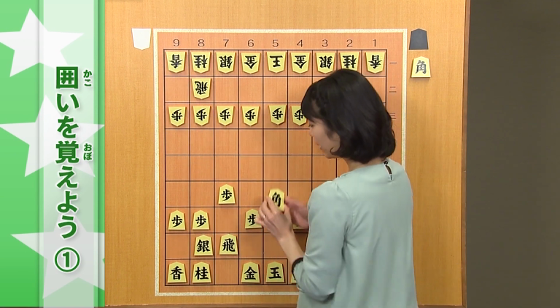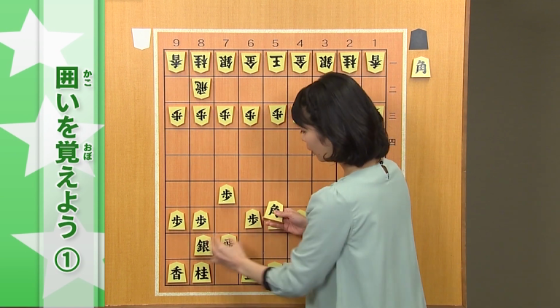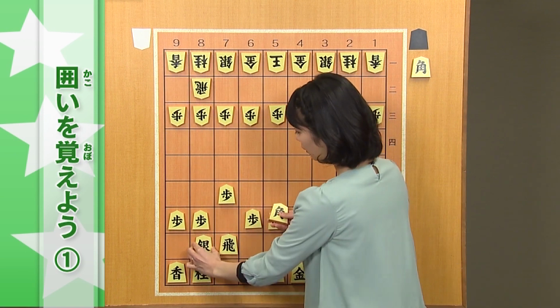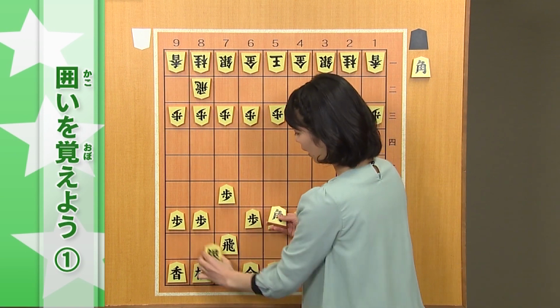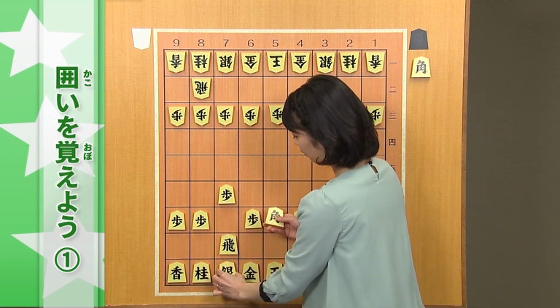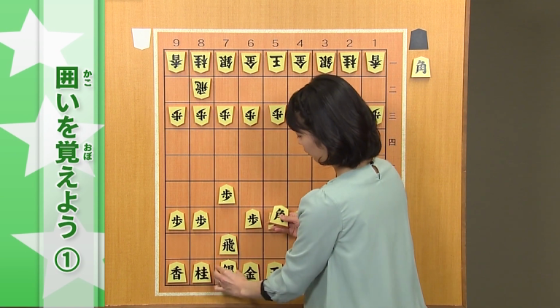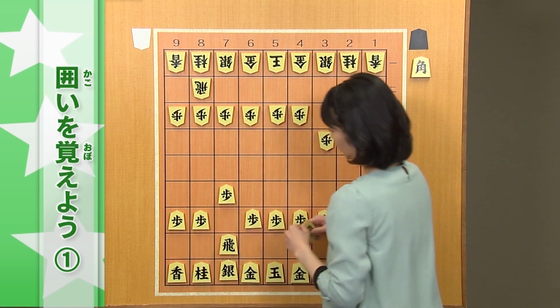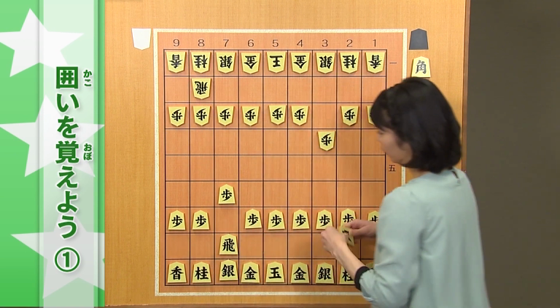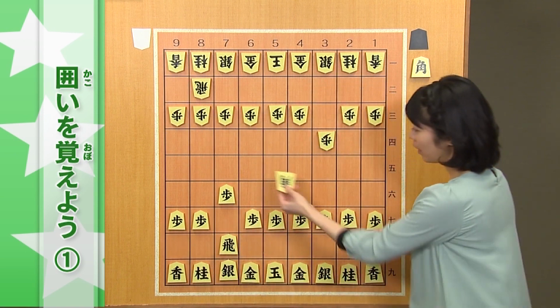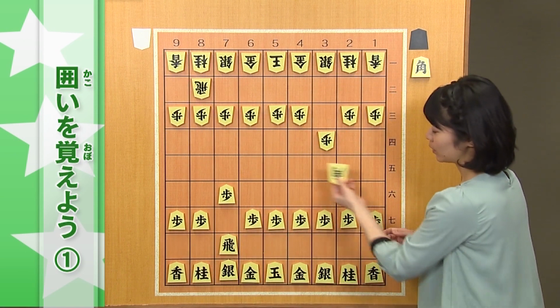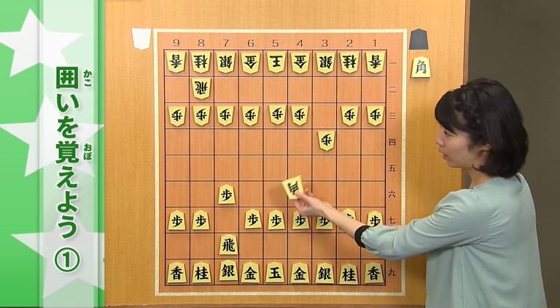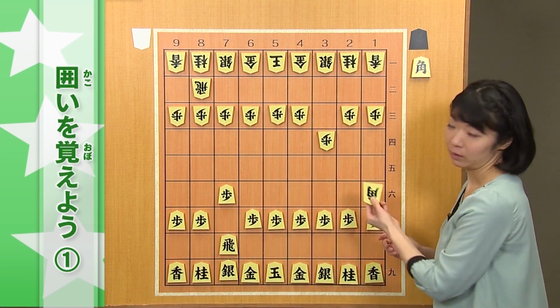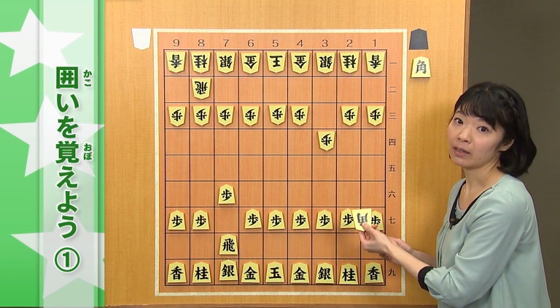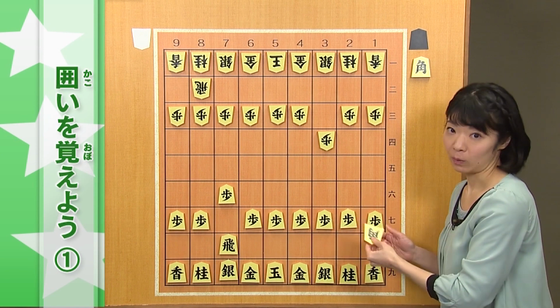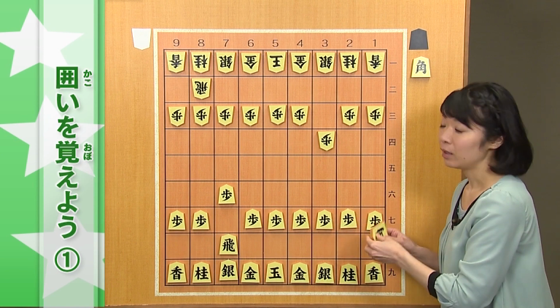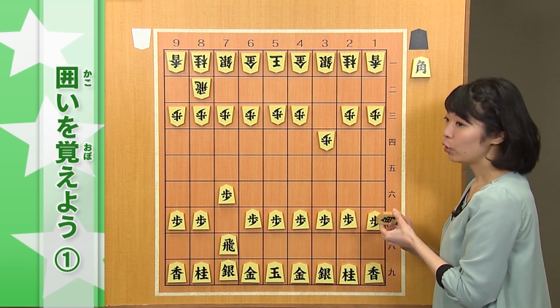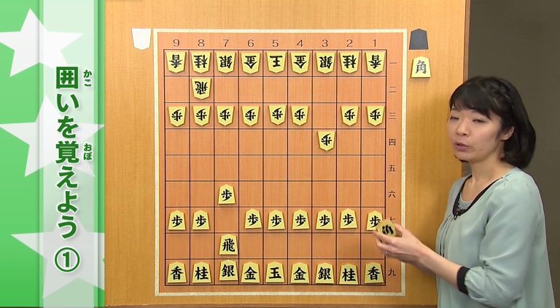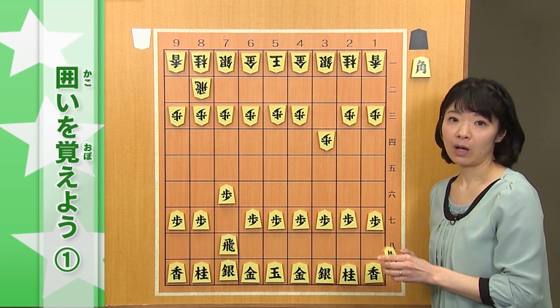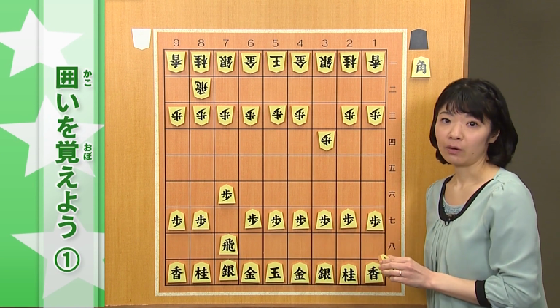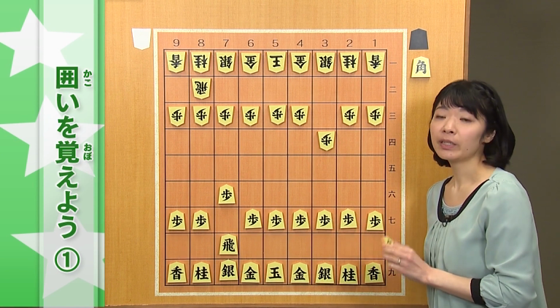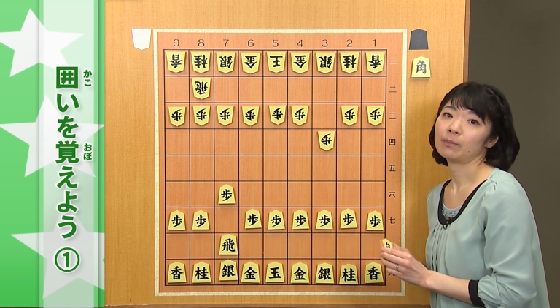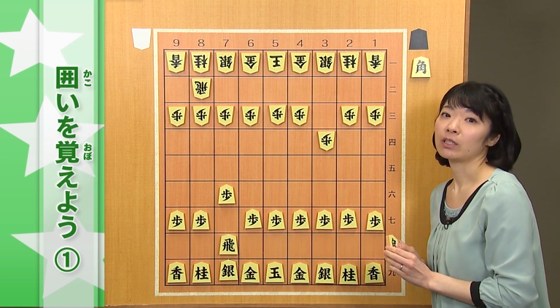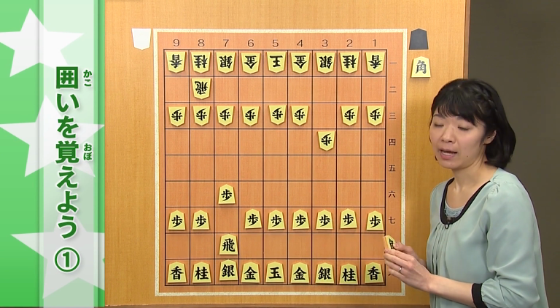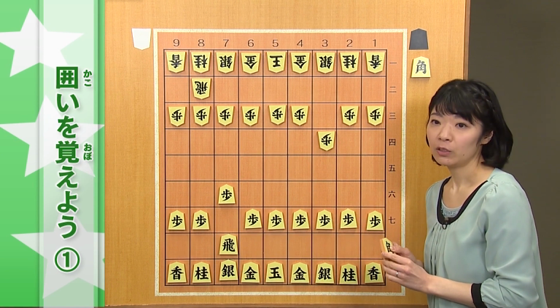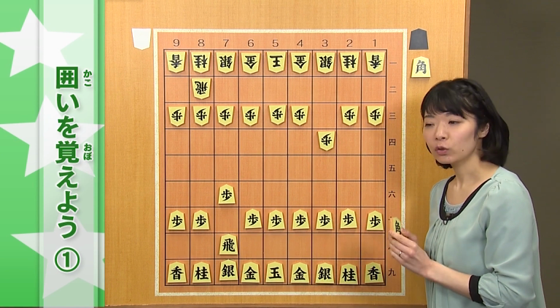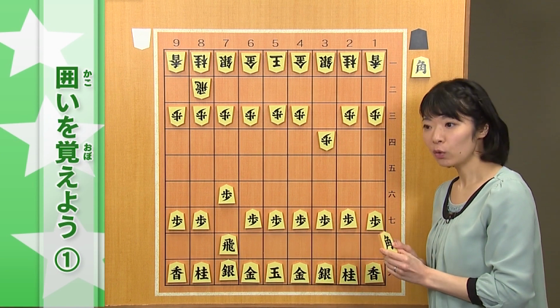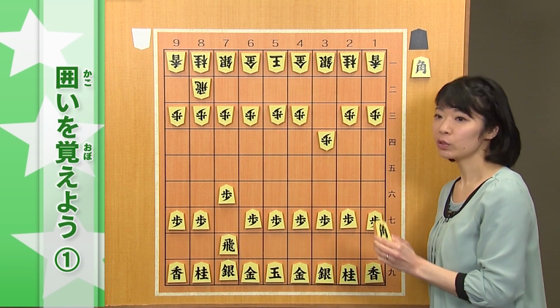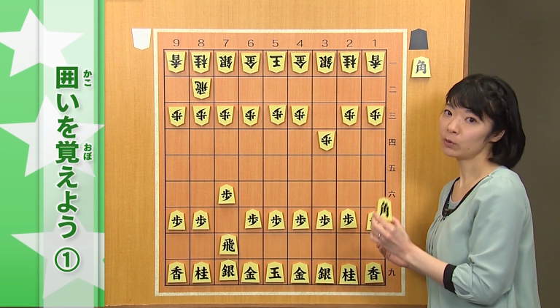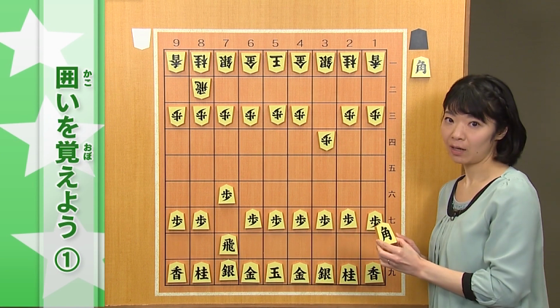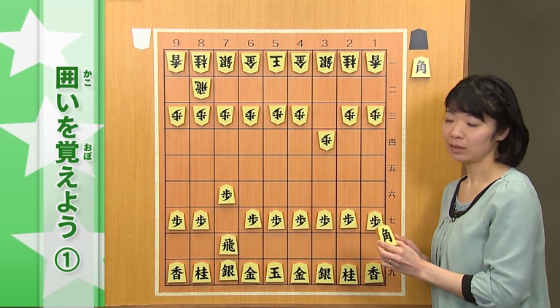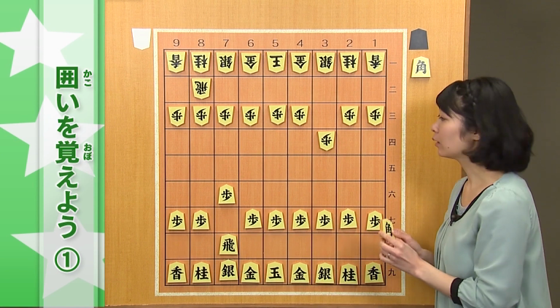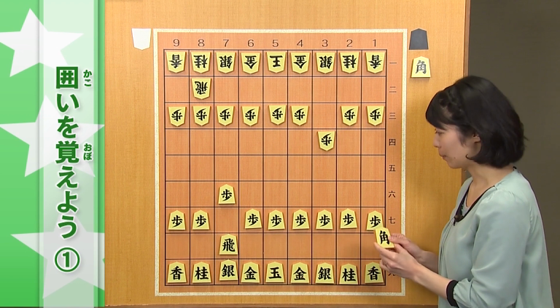駒組みをする時に、相手の角が打たれる場所がないかとか、読む量が増えてしまうんですね。ちょっと上級者向けになってきます。